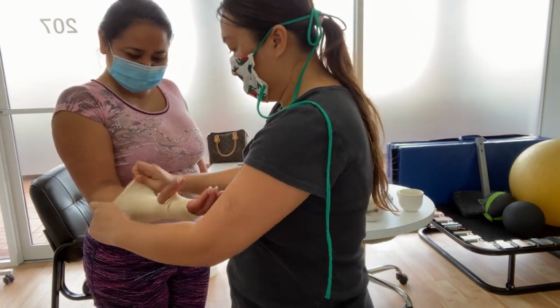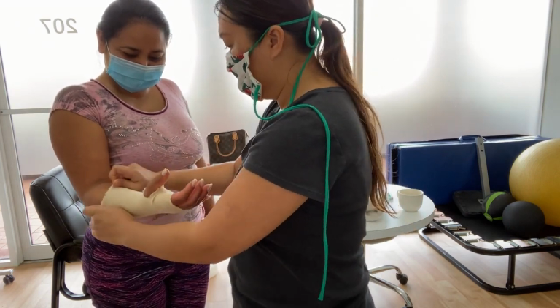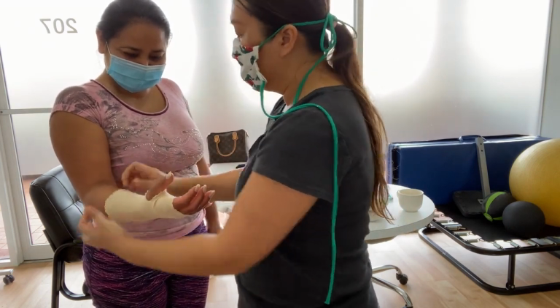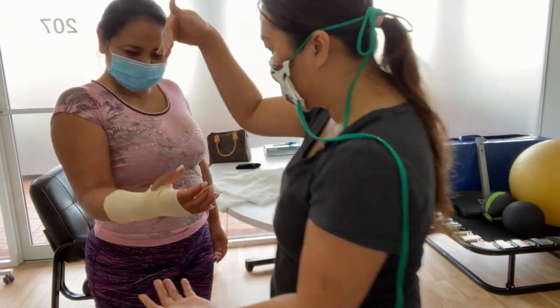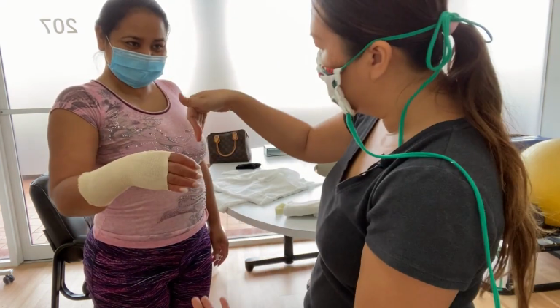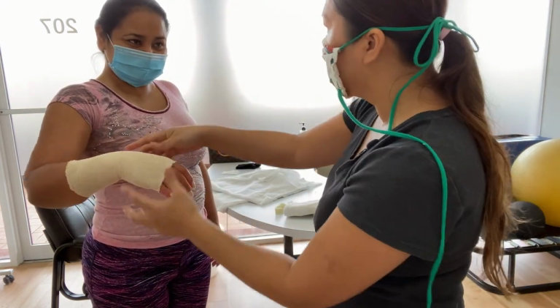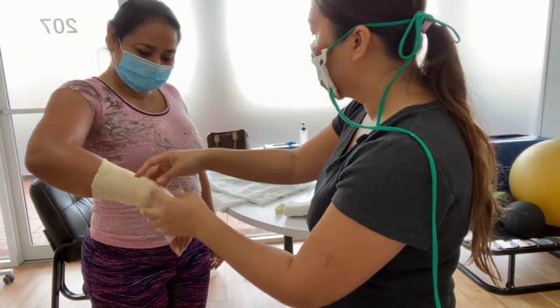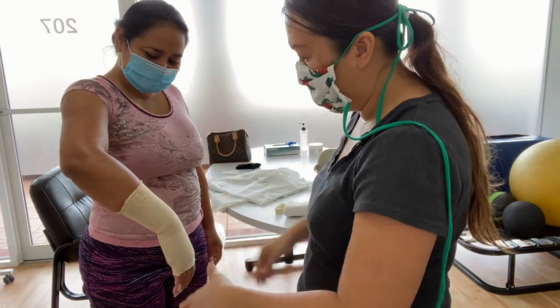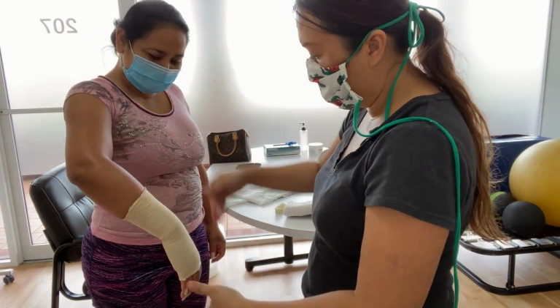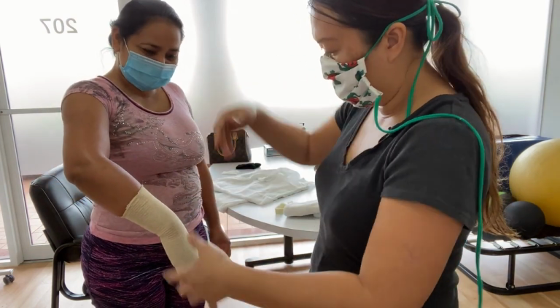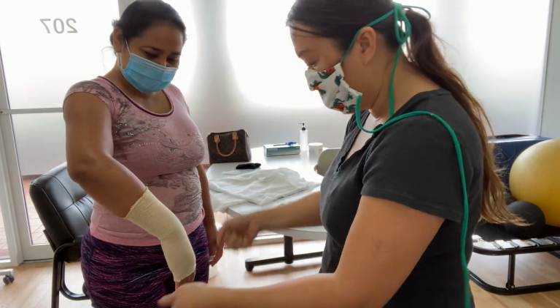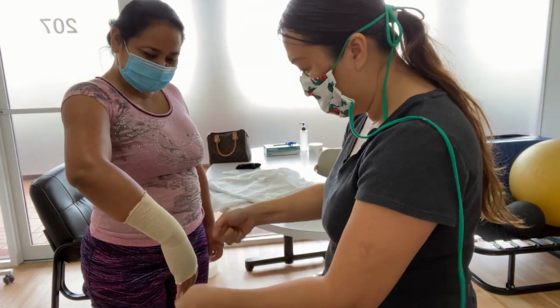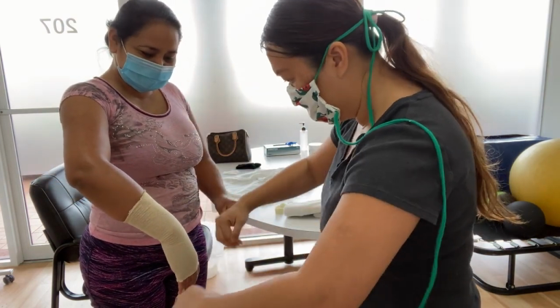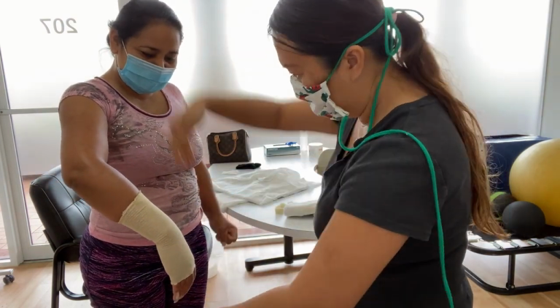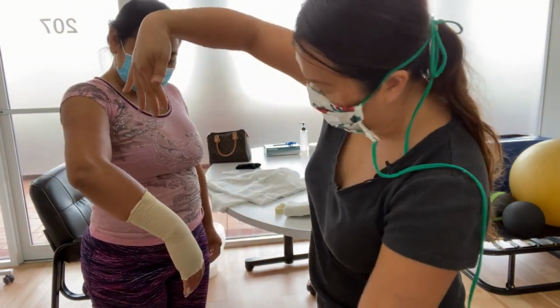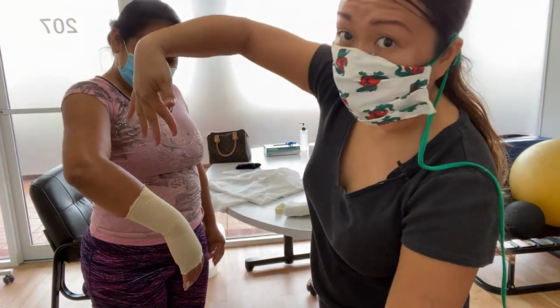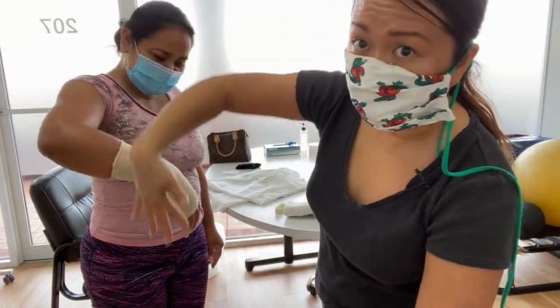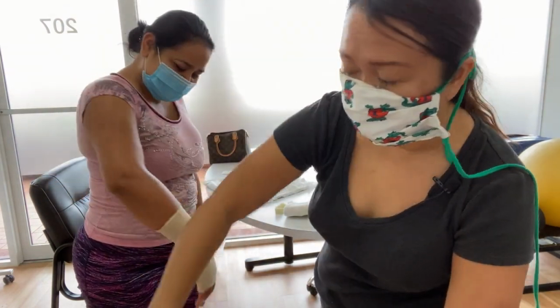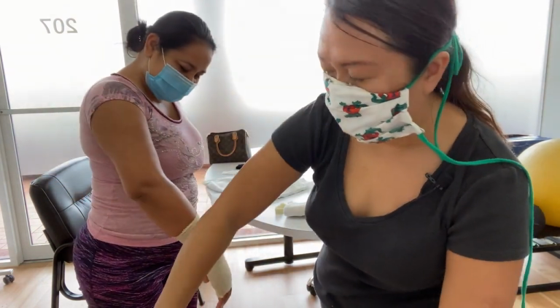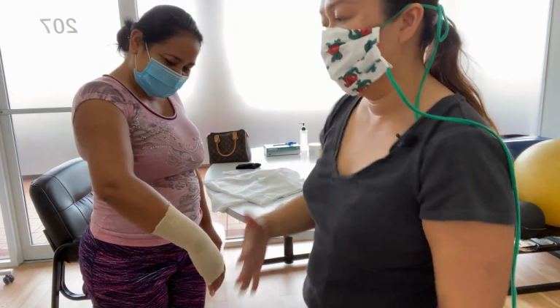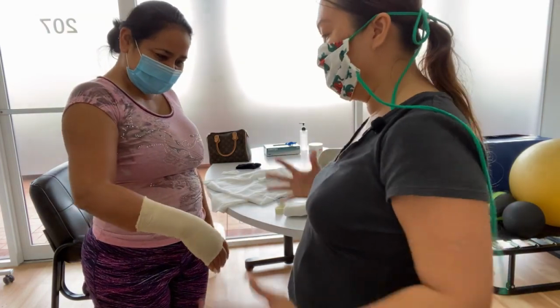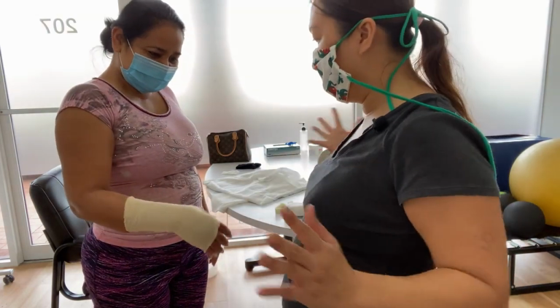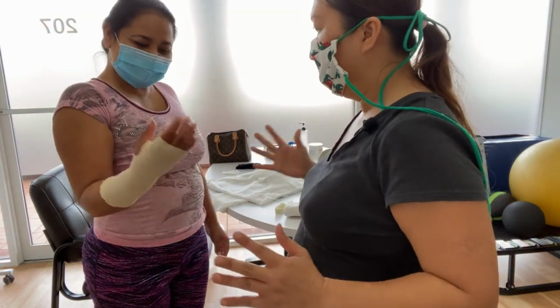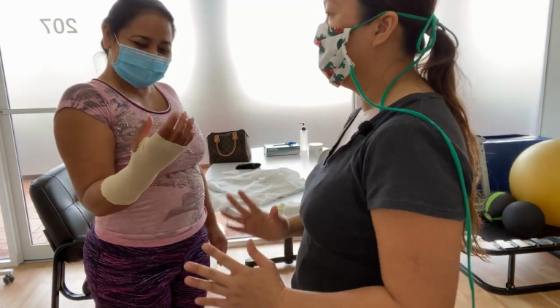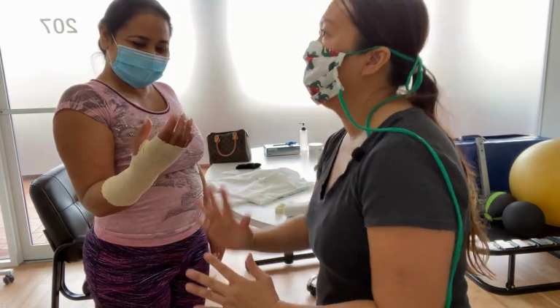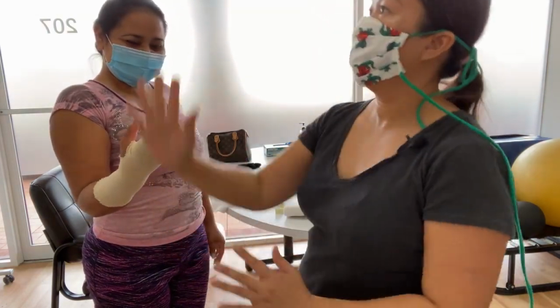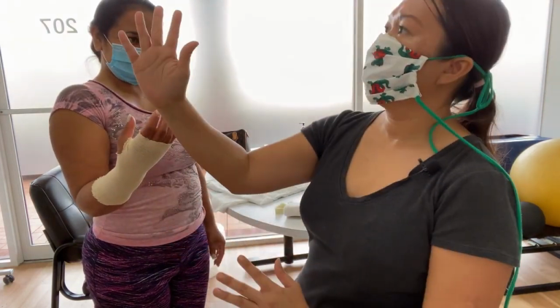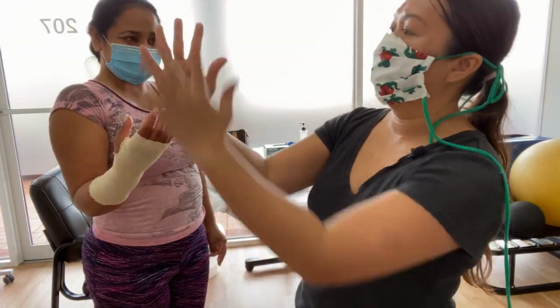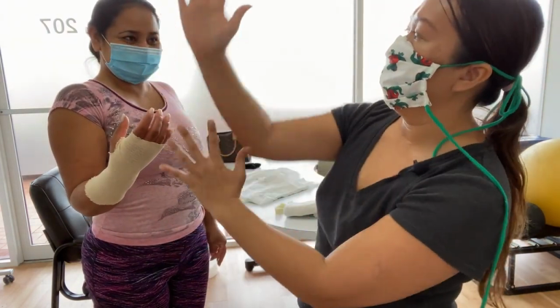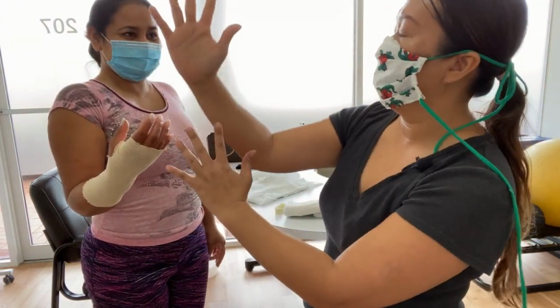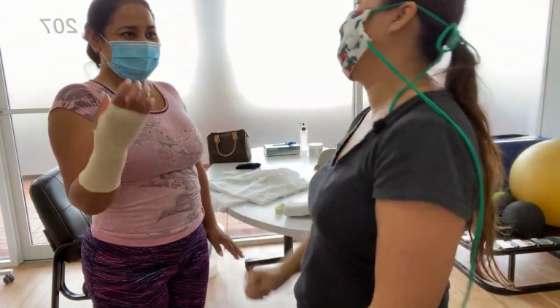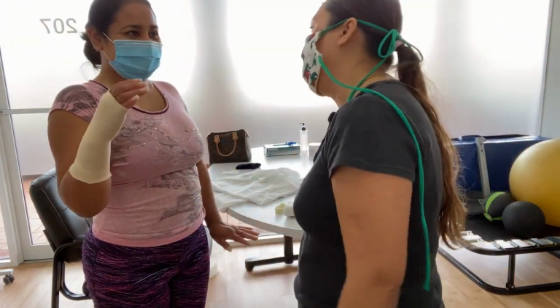So you use gravity to help you. He holds it open, and then you slide it in. Boom, done. If you're going up against gravity, it makes it hard.